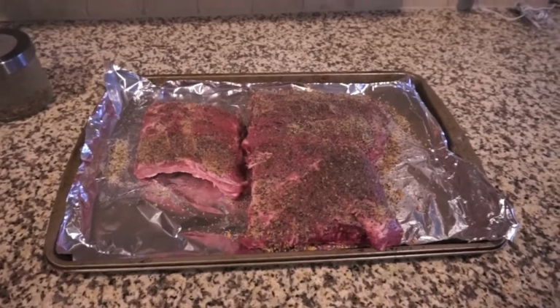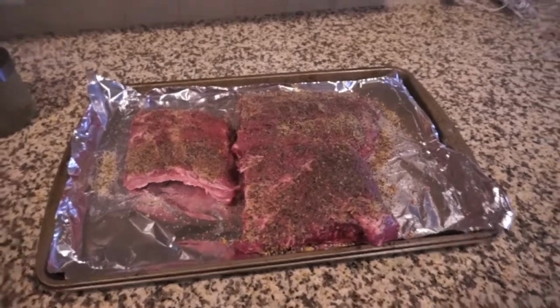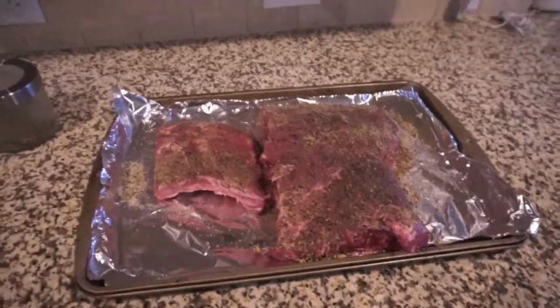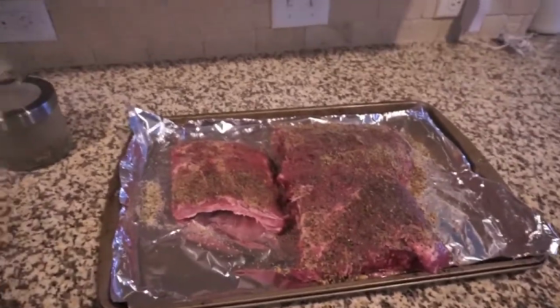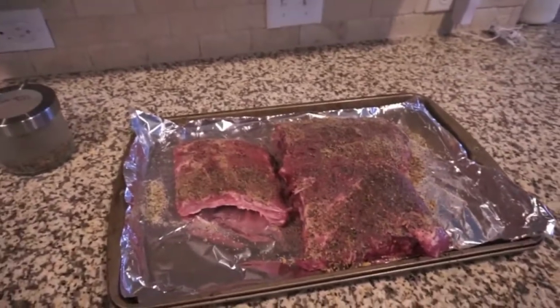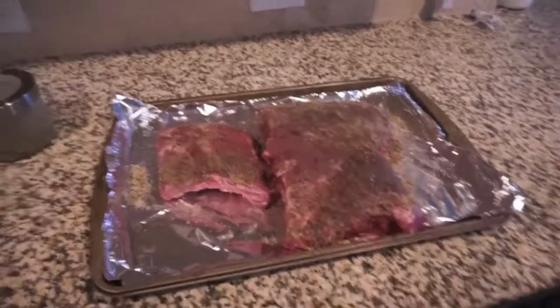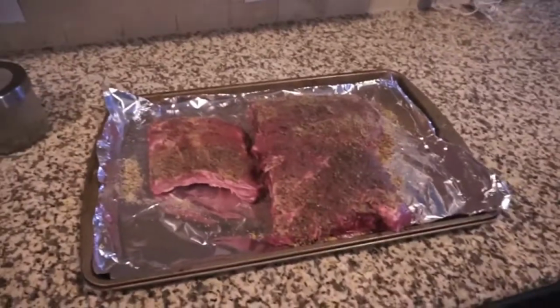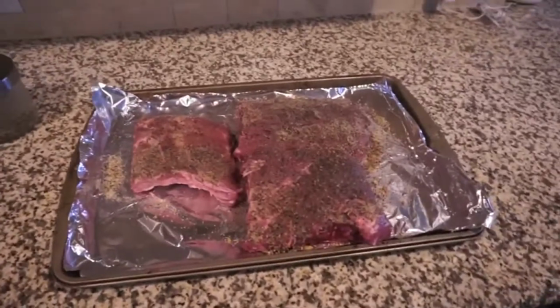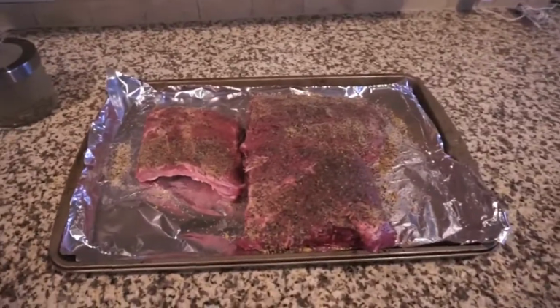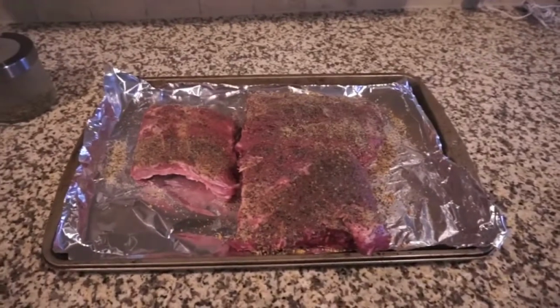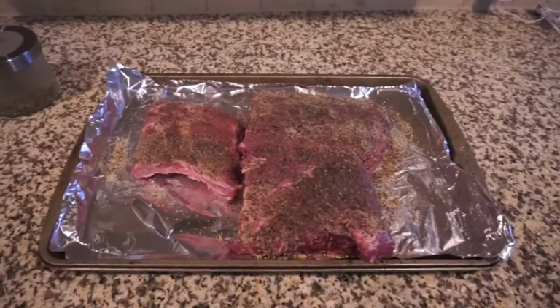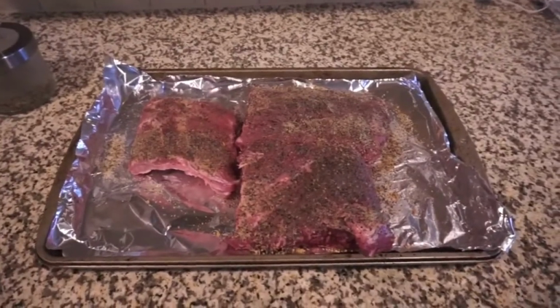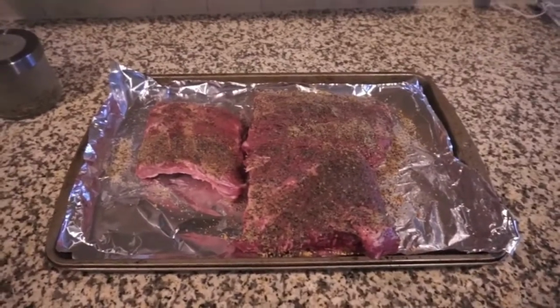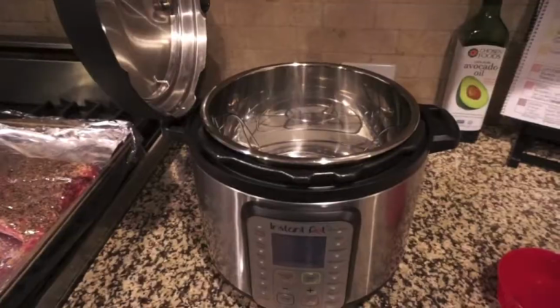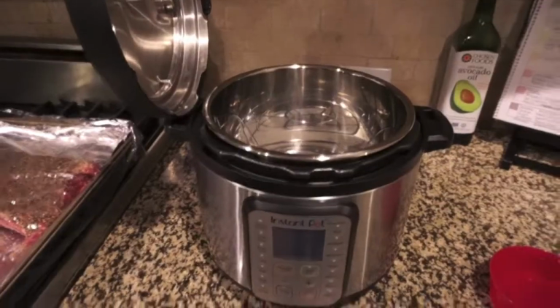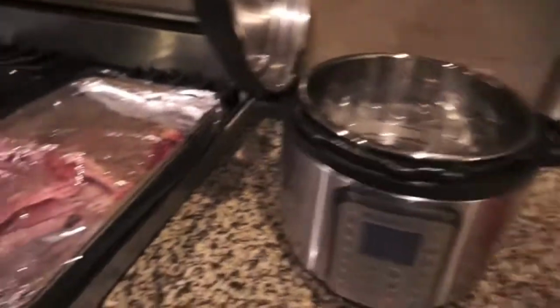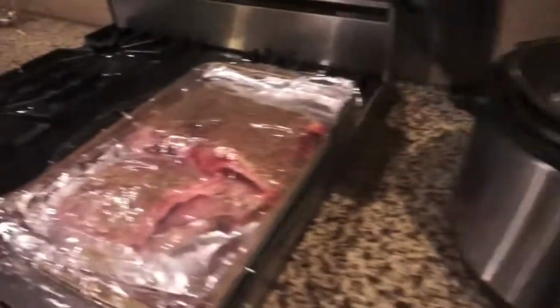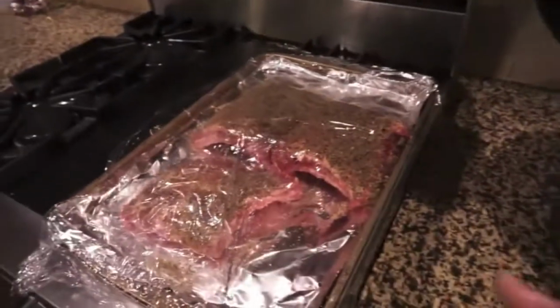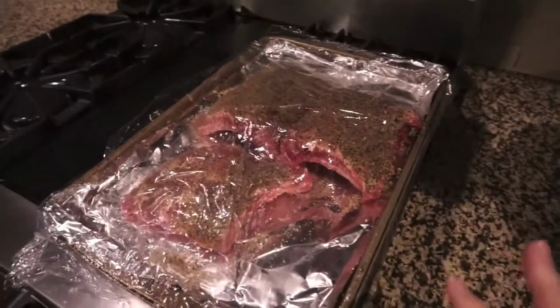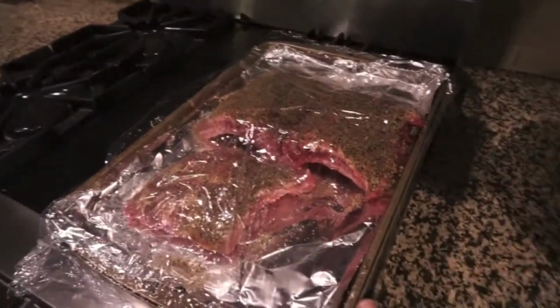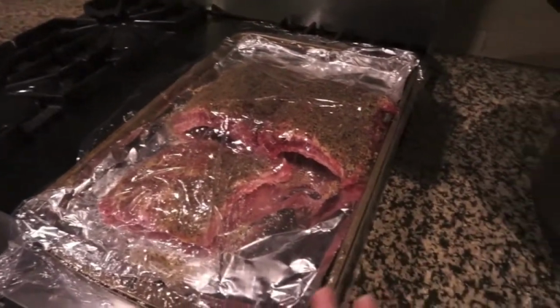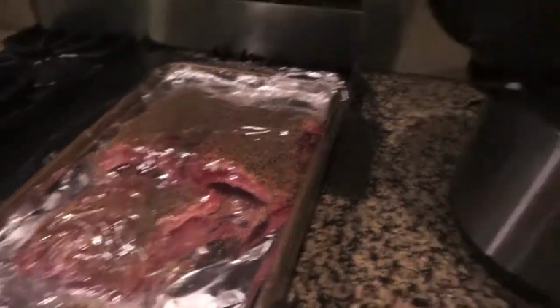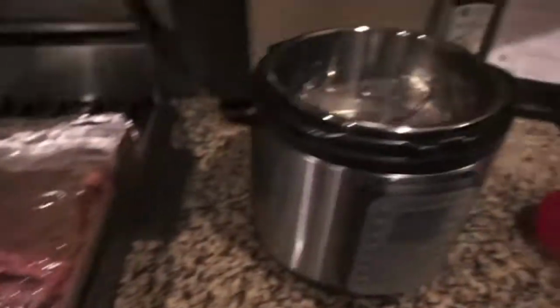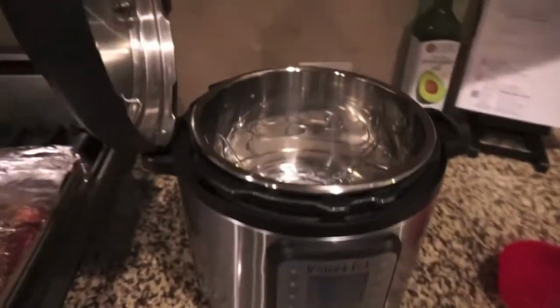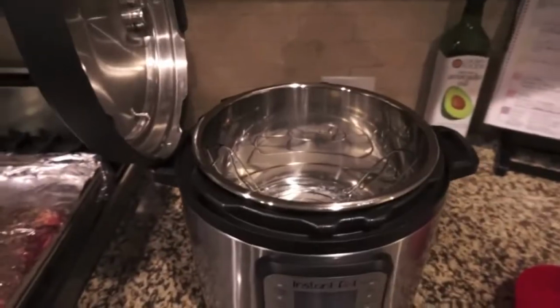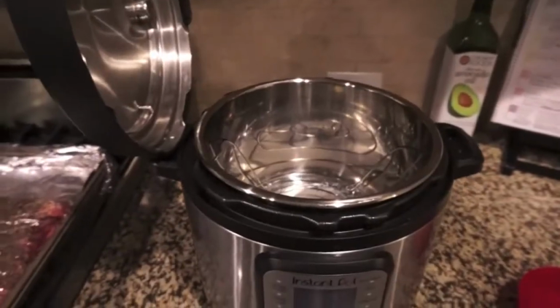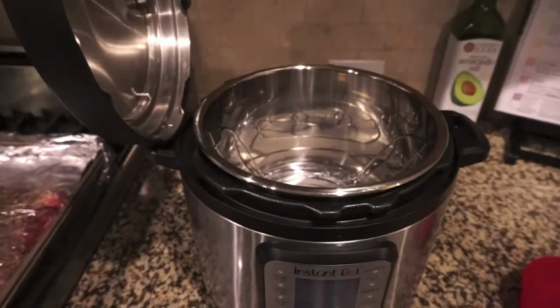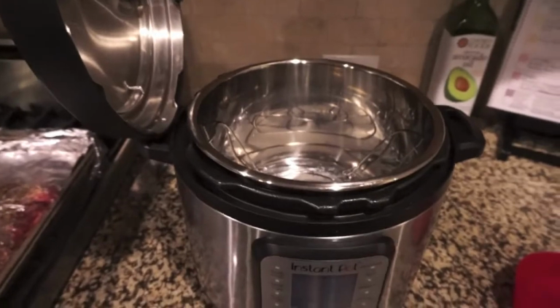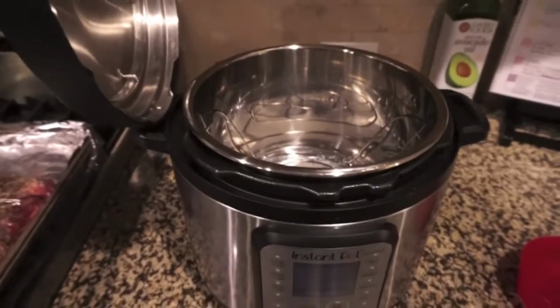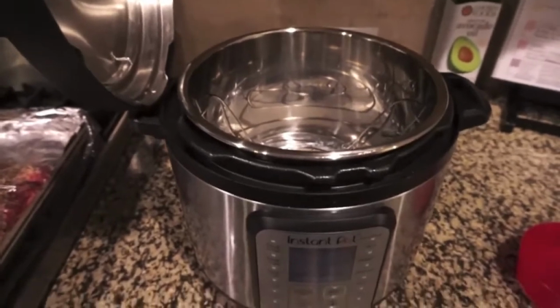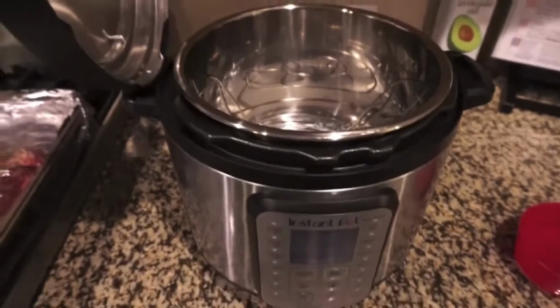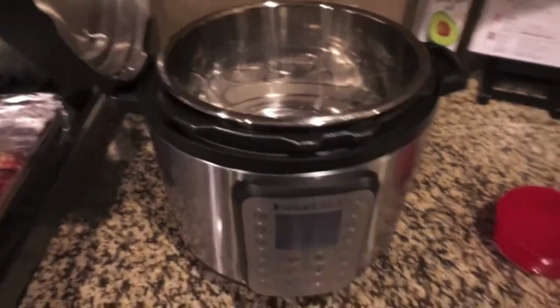I'm doing this at about 1 p.m., we just finished up lunch. My ribs have been in the fridge for a few hours now — it's actually about 5:45, so I'm gonna go ahead and start this.